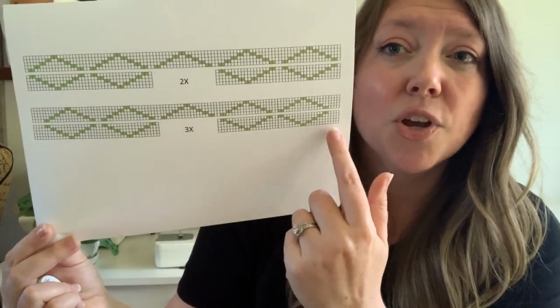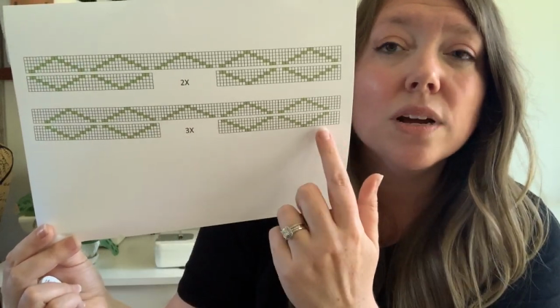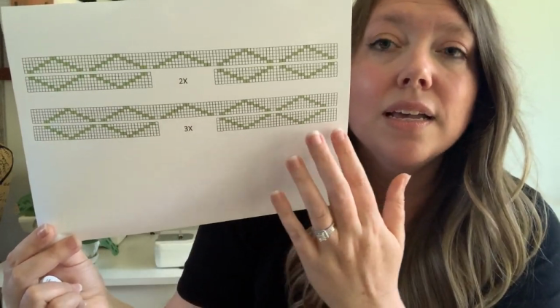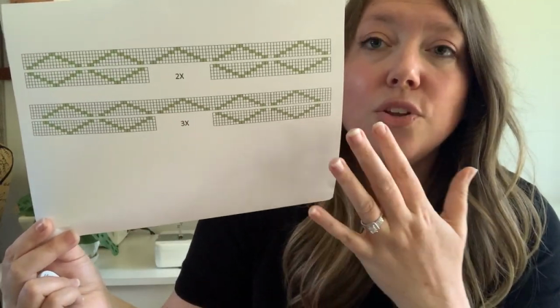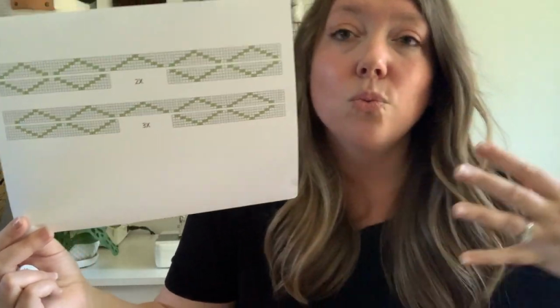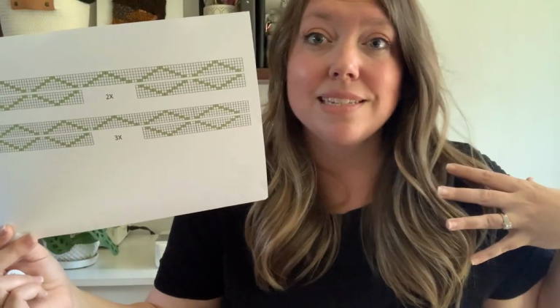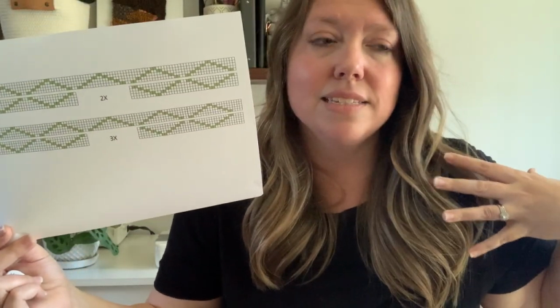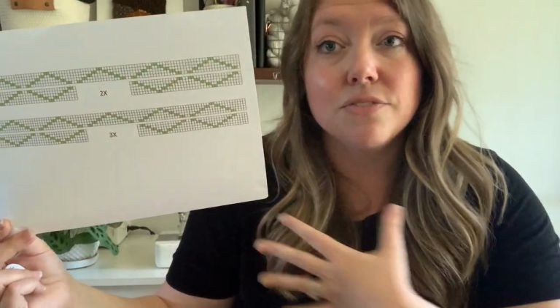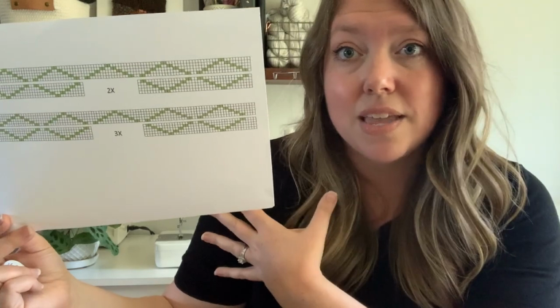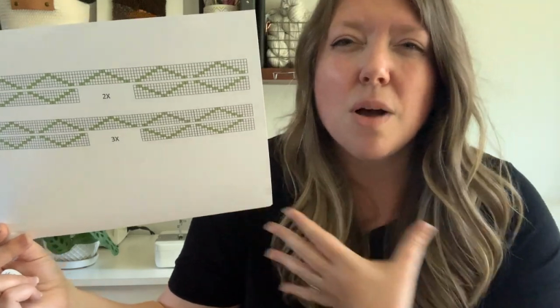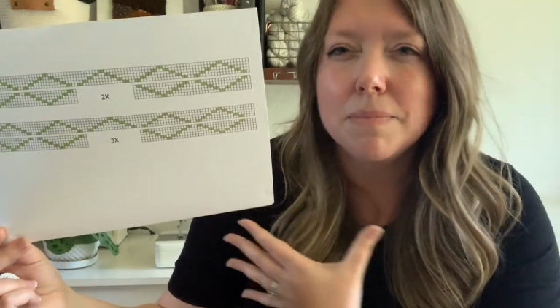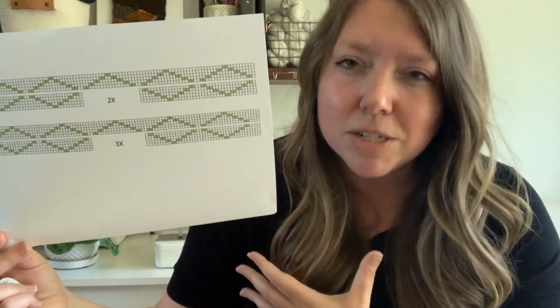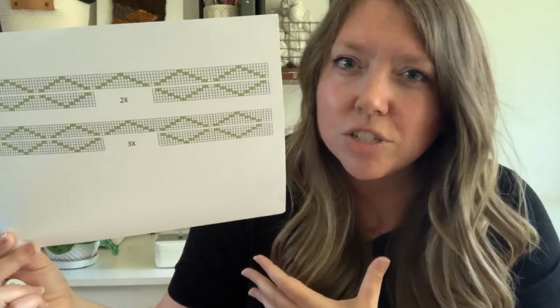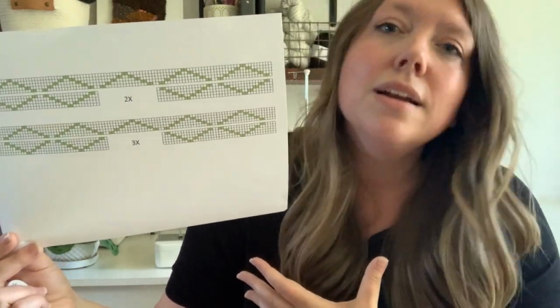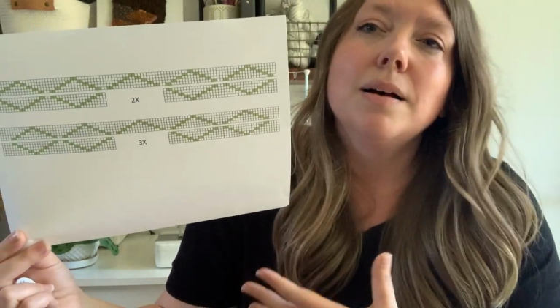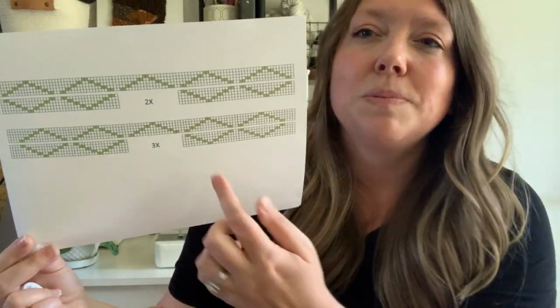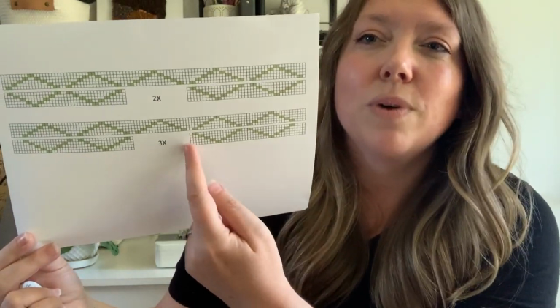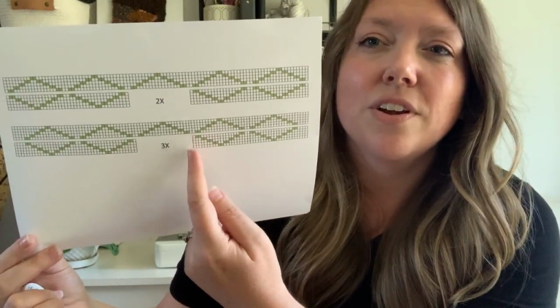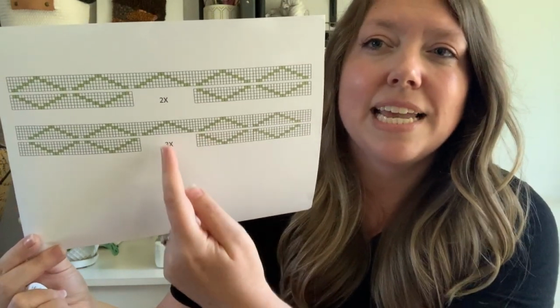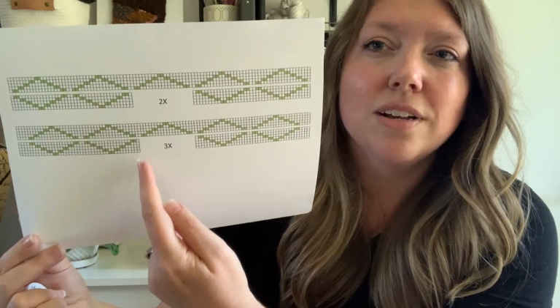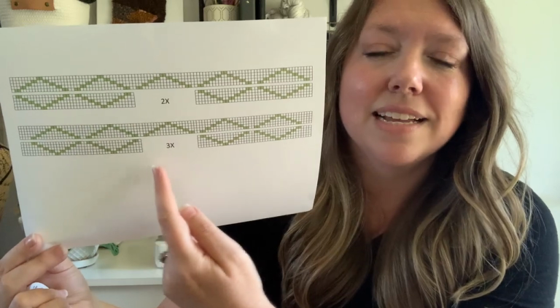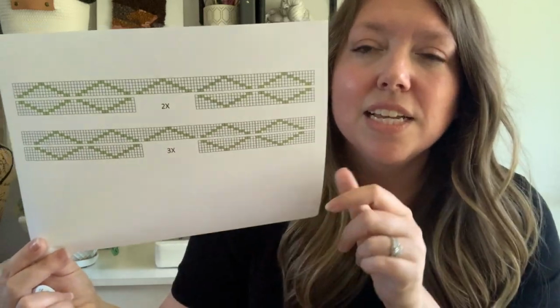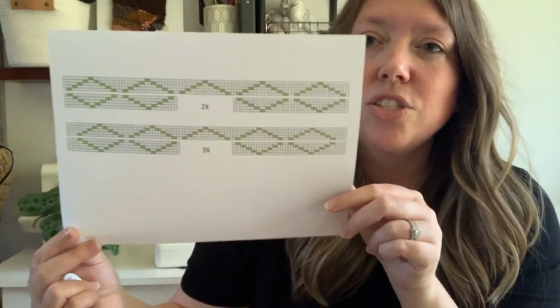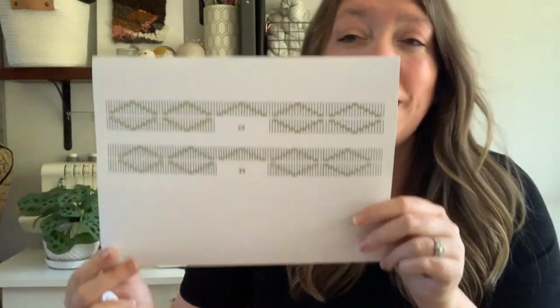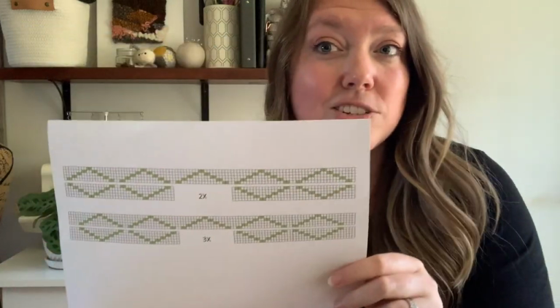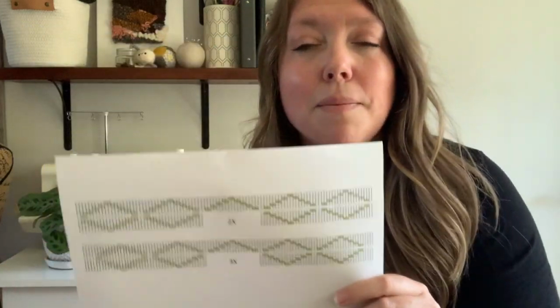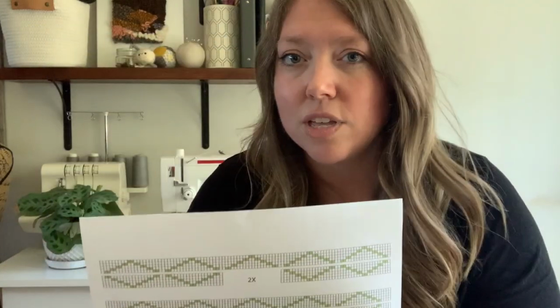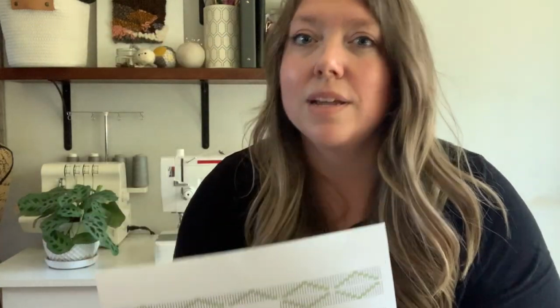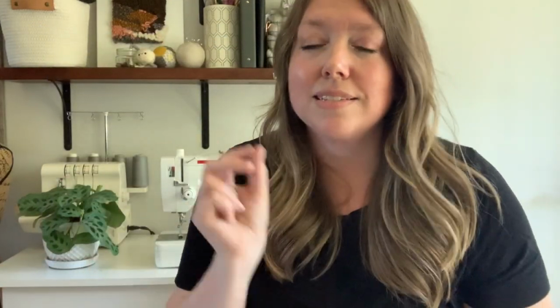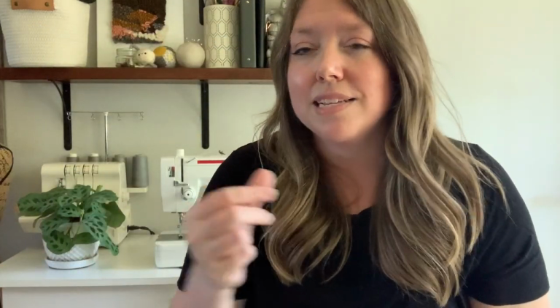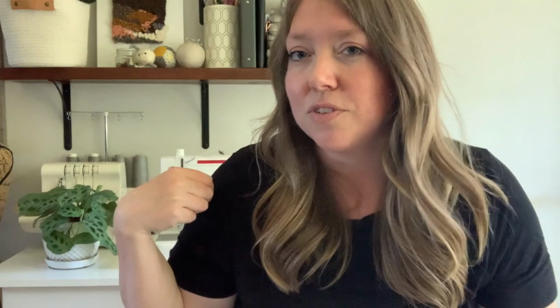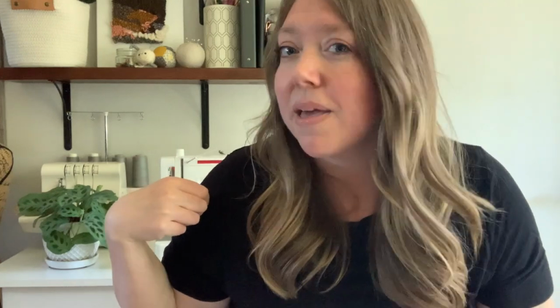So you're going to work one side slightly differently than the other. They're almost like mirror images of each other, just because of where they're going to hit along the neckline. So pay attention to that and make sure that you're working on the same size that you did for the back panel.